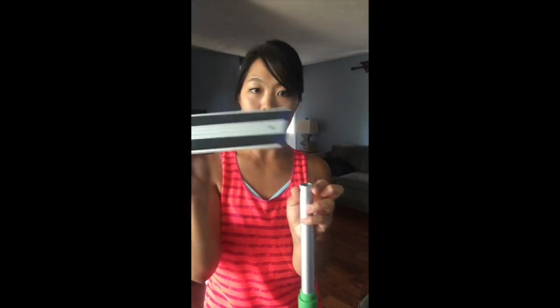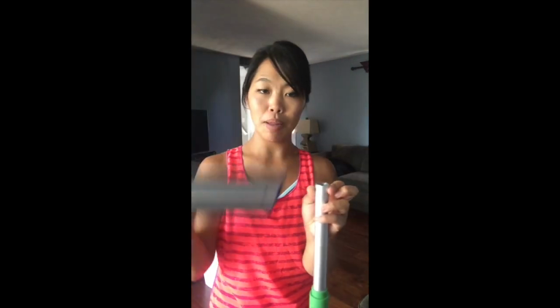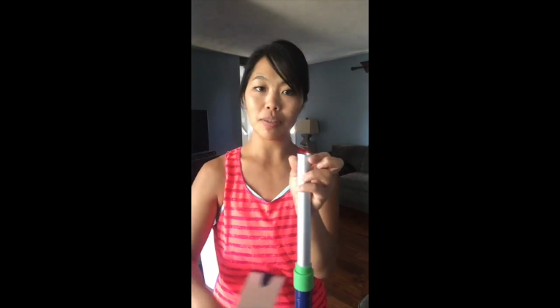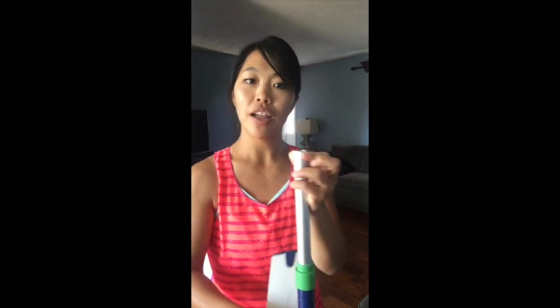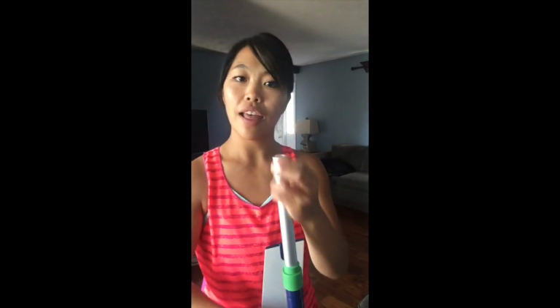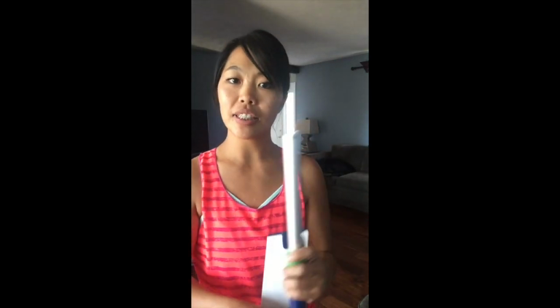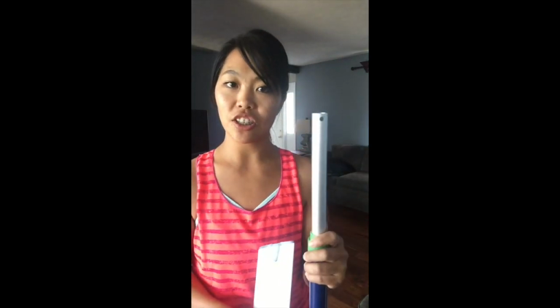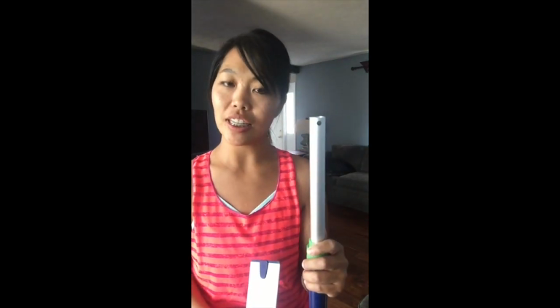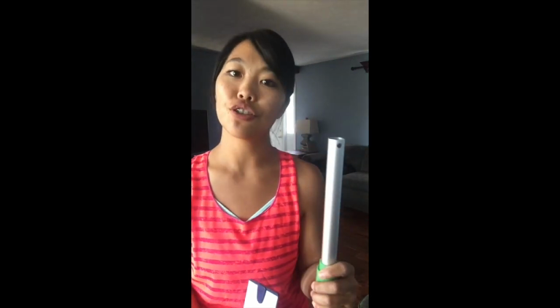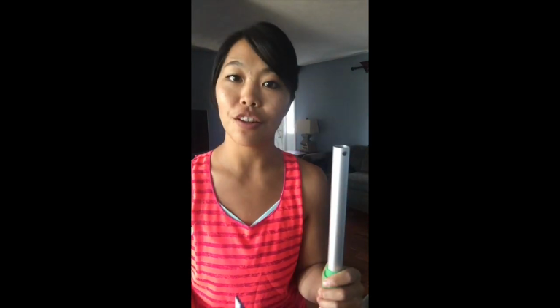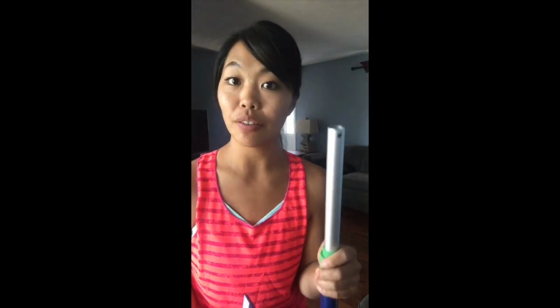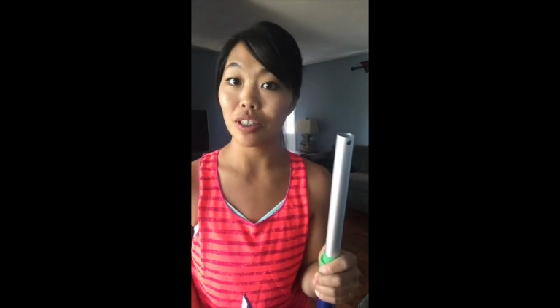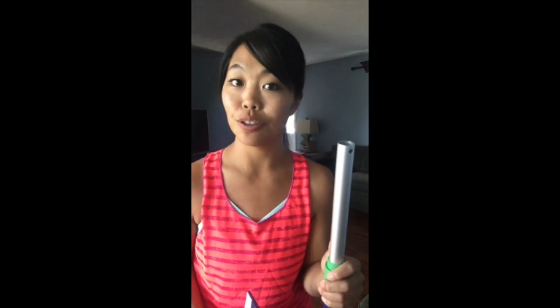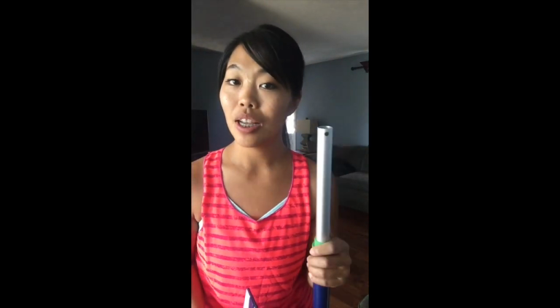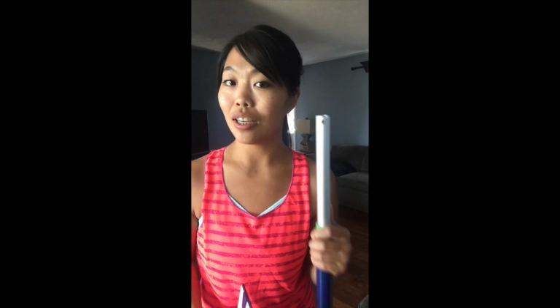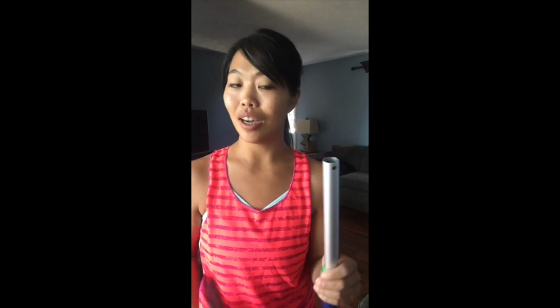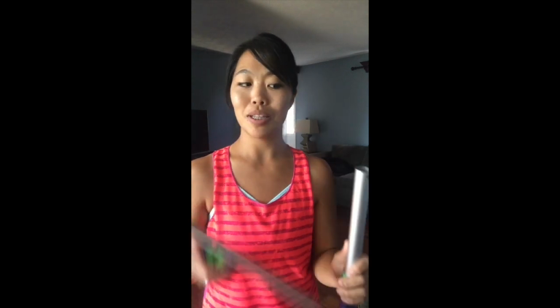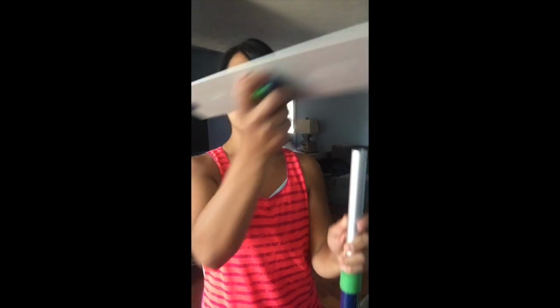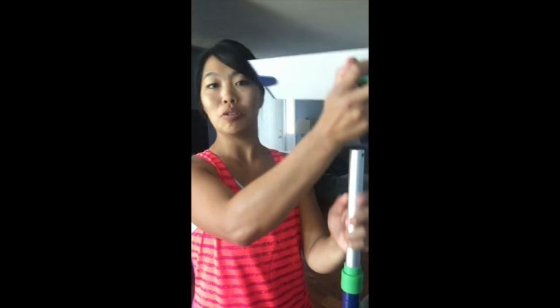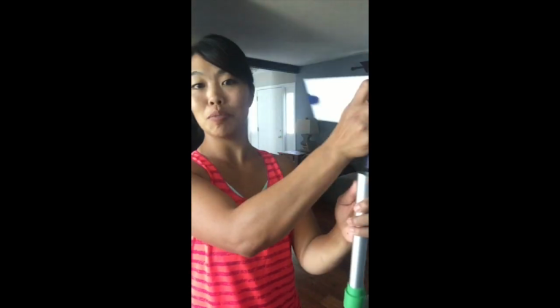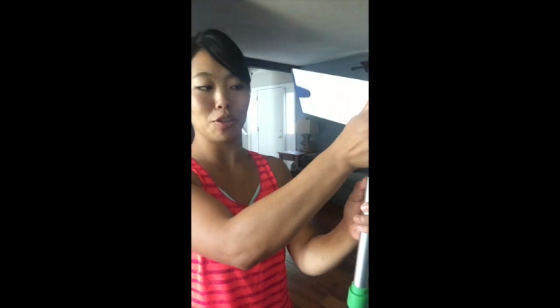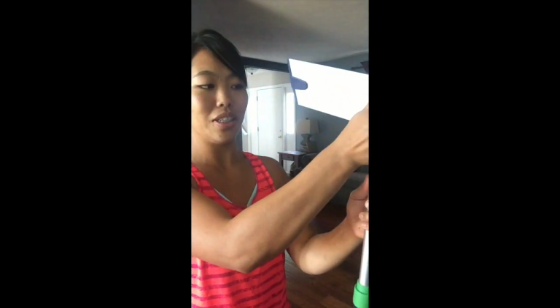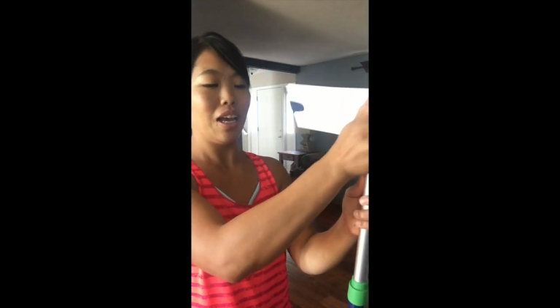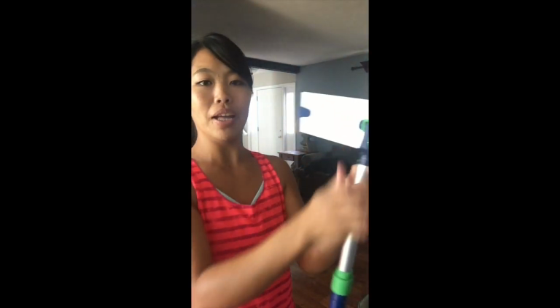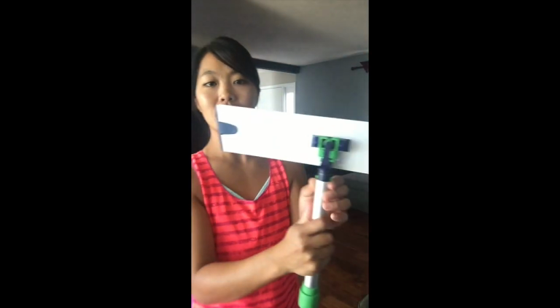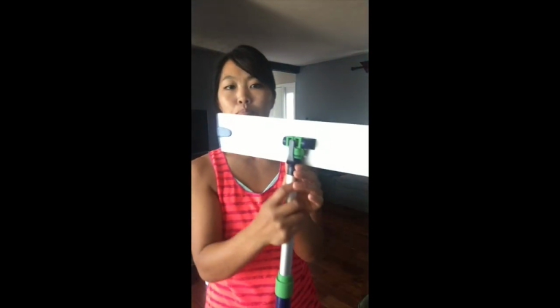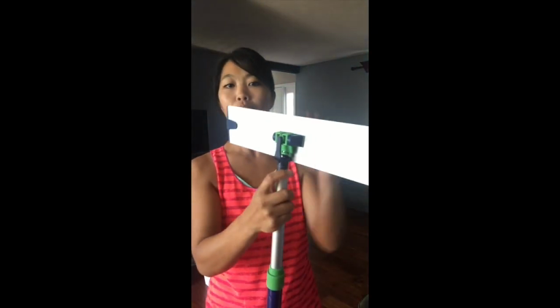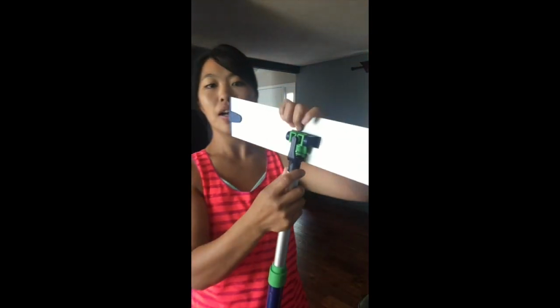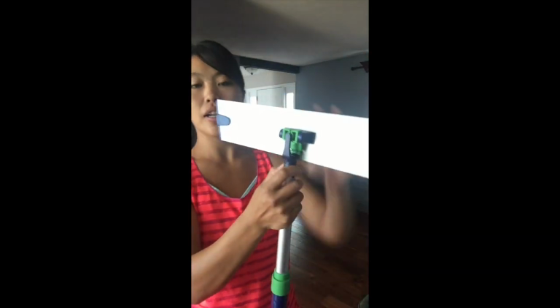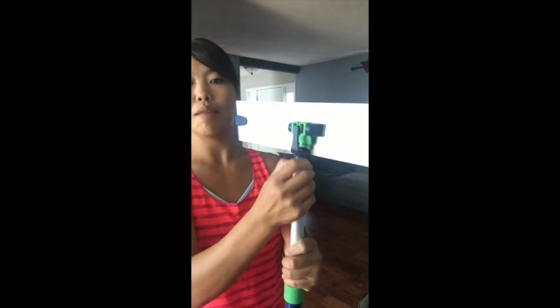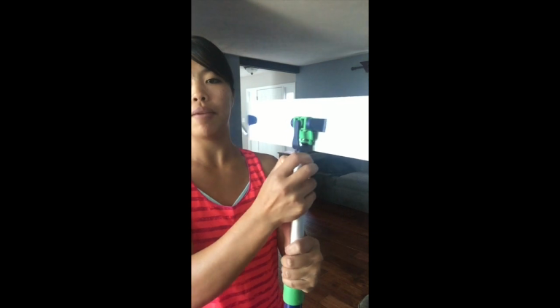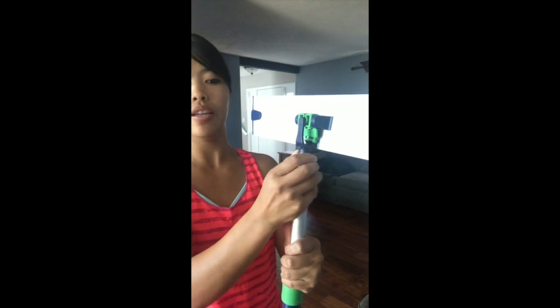The mop head pops off, and this can actually attach to the Enviro one too. So it's multiple, multiple uses, but let's just pop on the mop head.